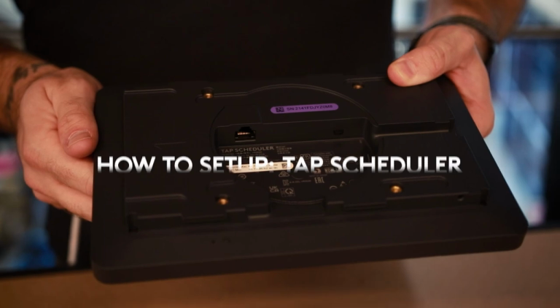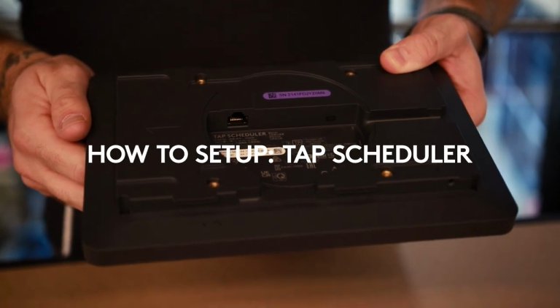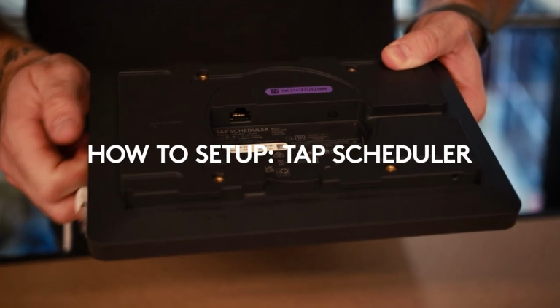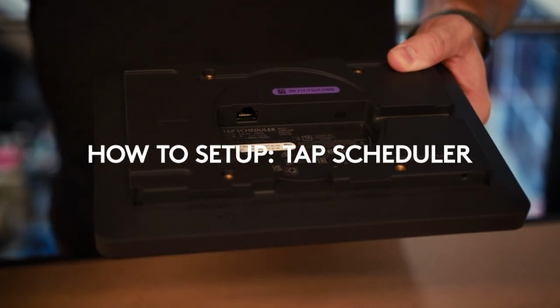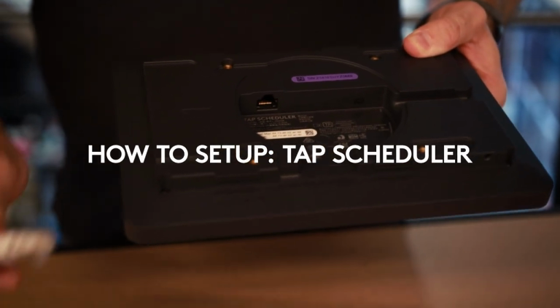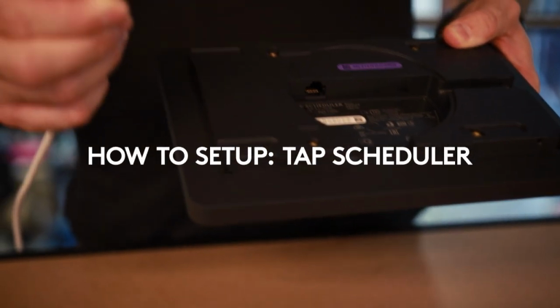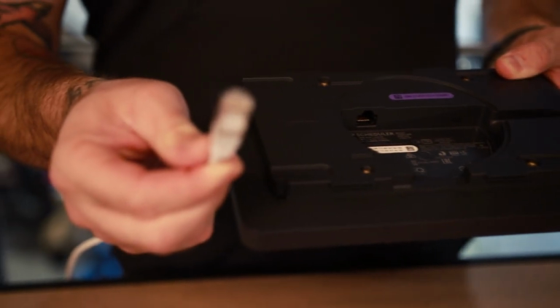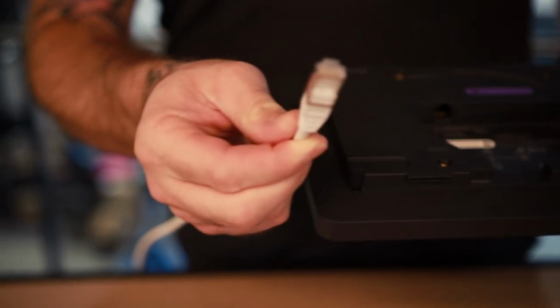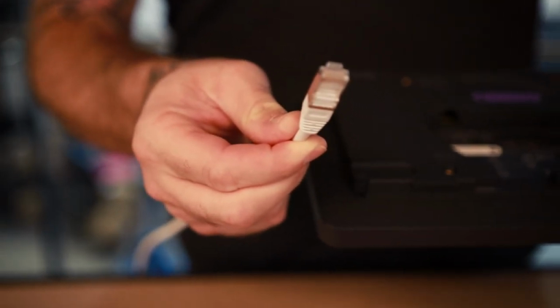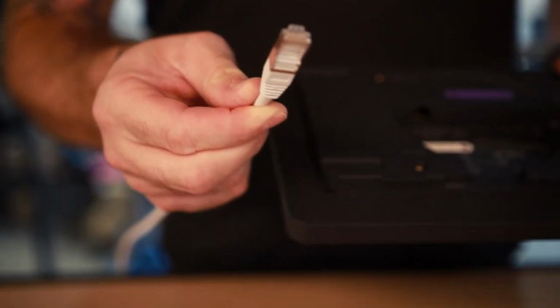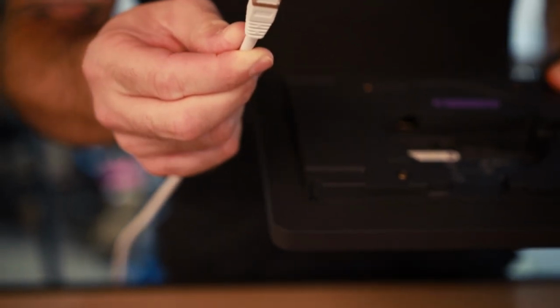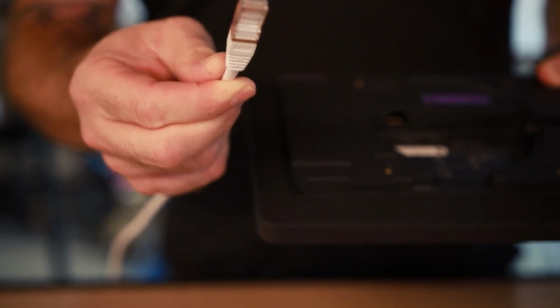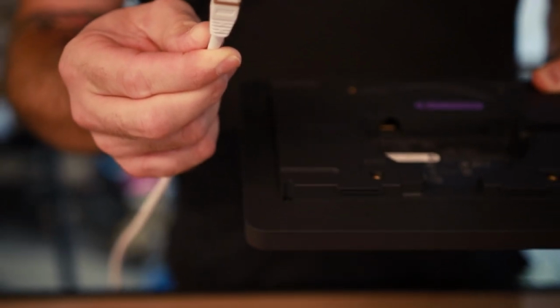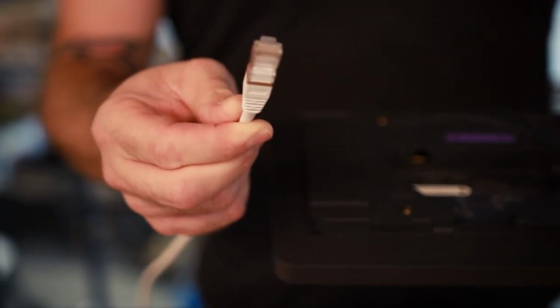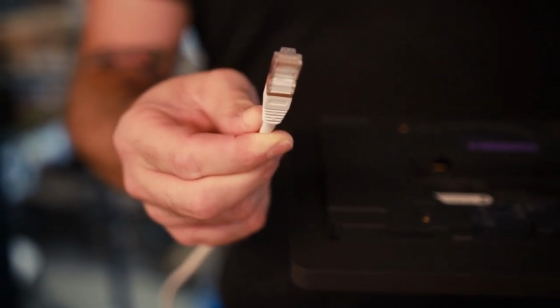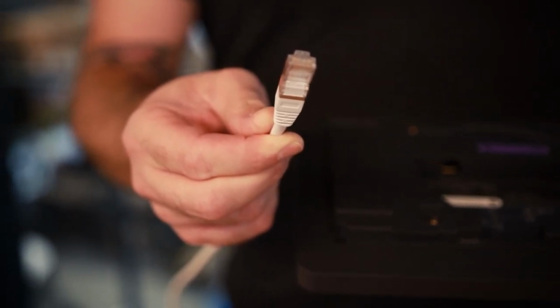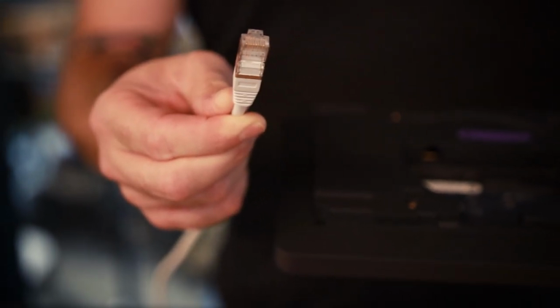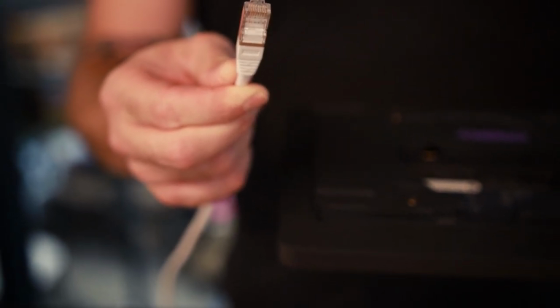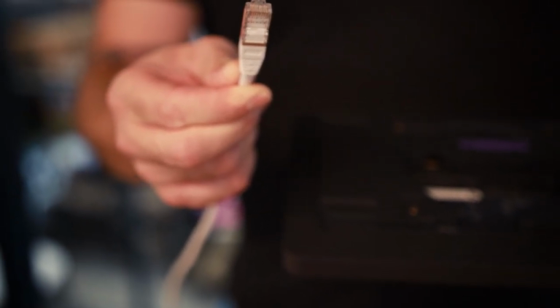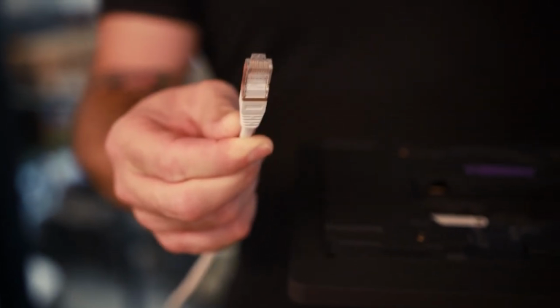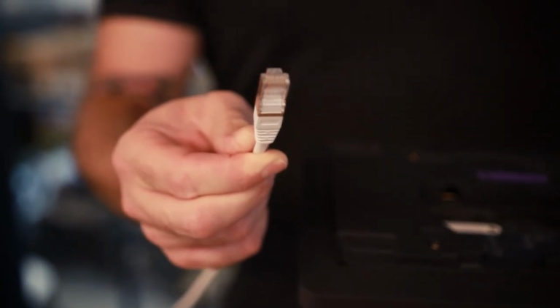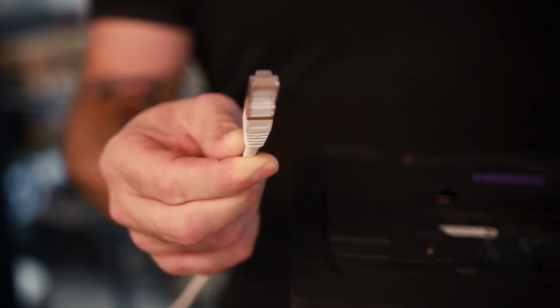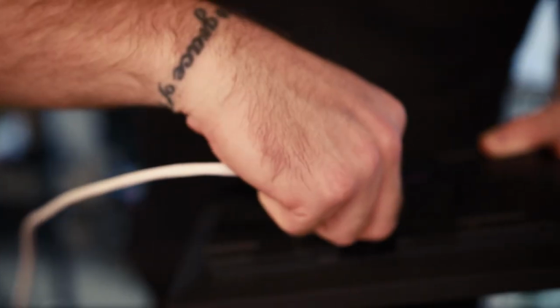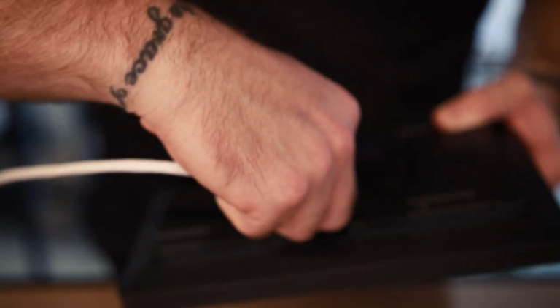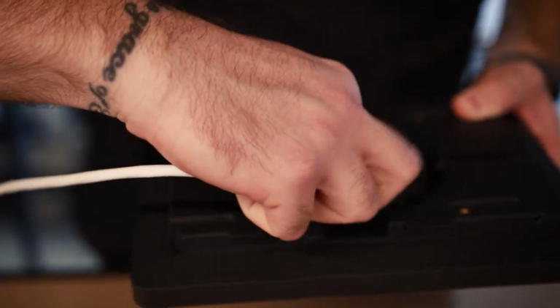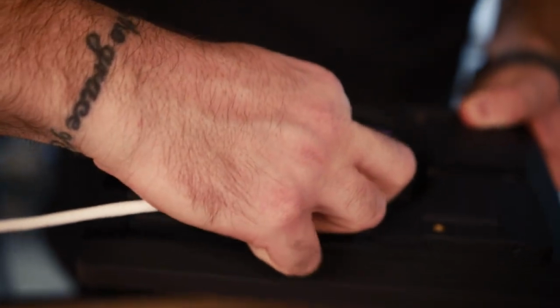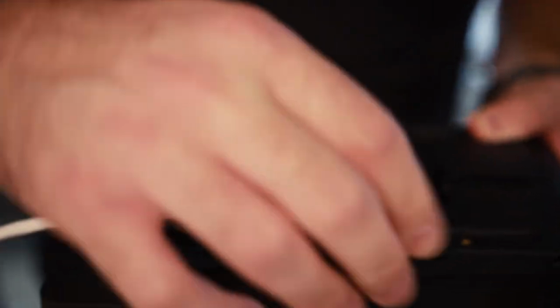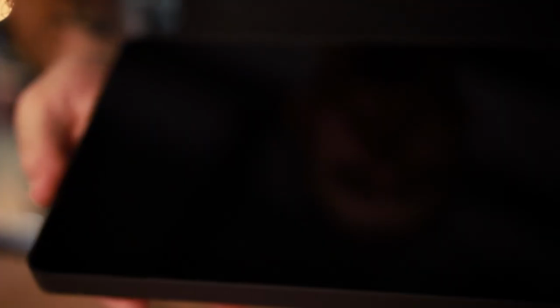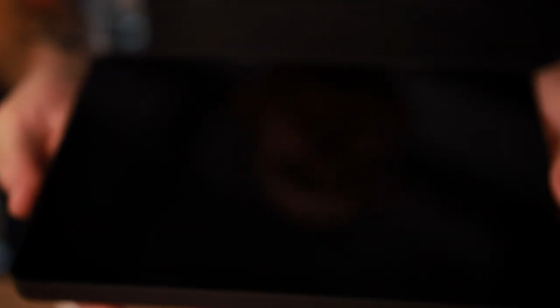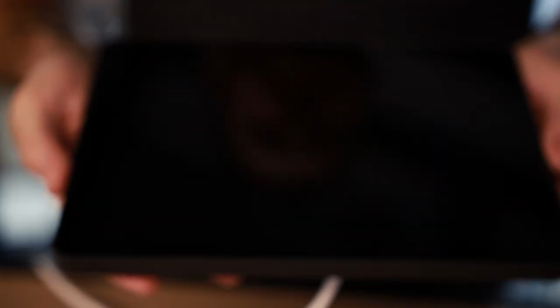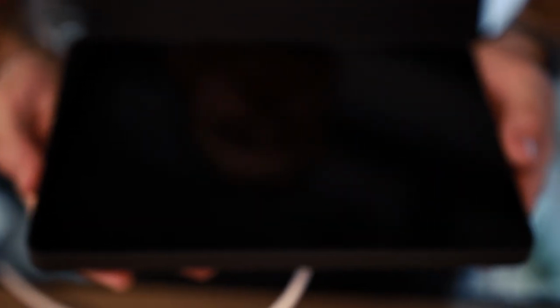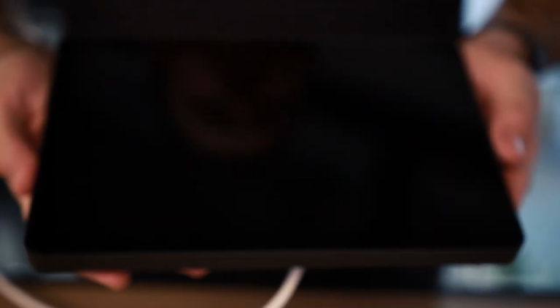To connect your TAP Scheduler, it's as easy as getting your network connection that is connected to your switch that provides power over ethernet and has internet access, then plugging it in and your TAP Scheduler will power up.